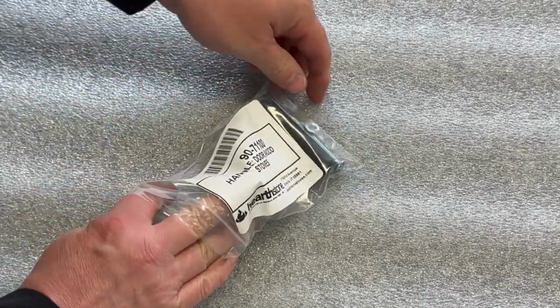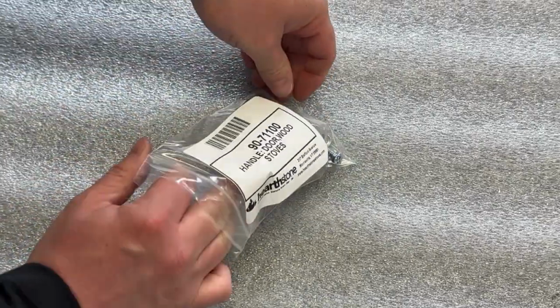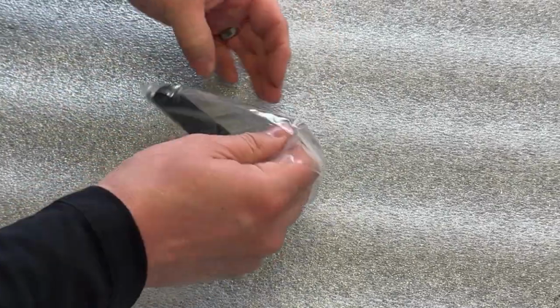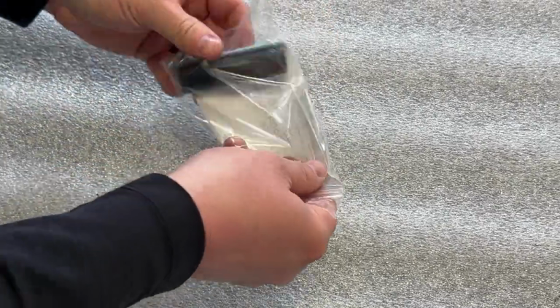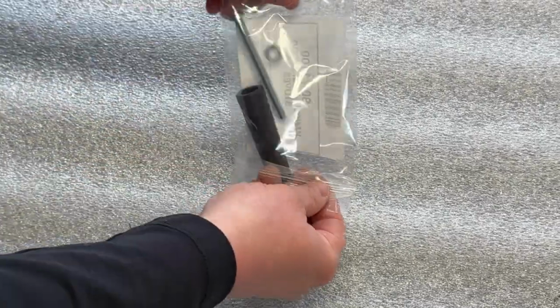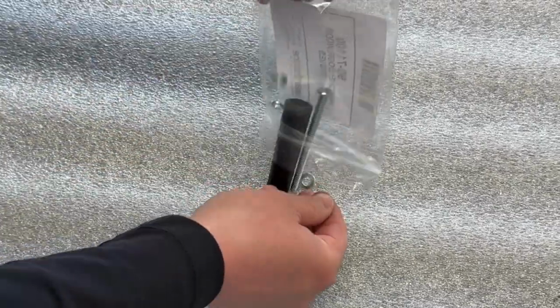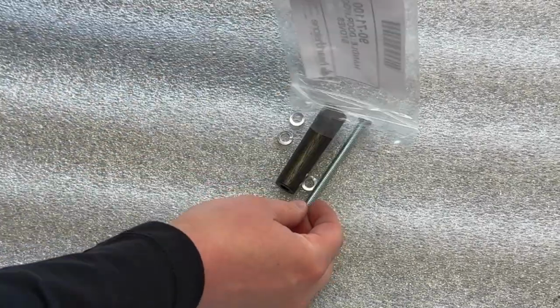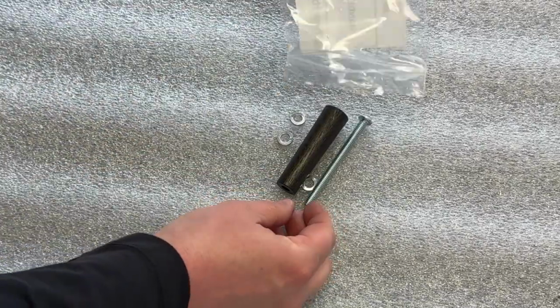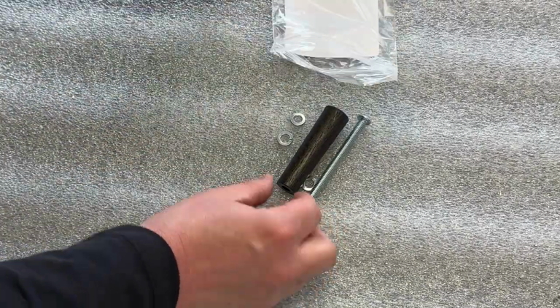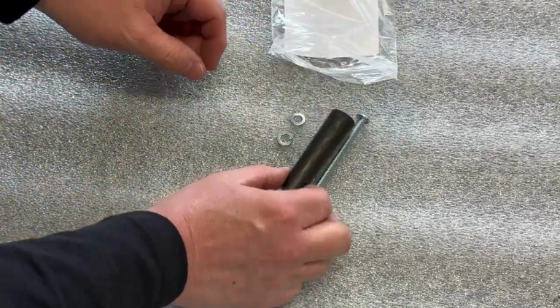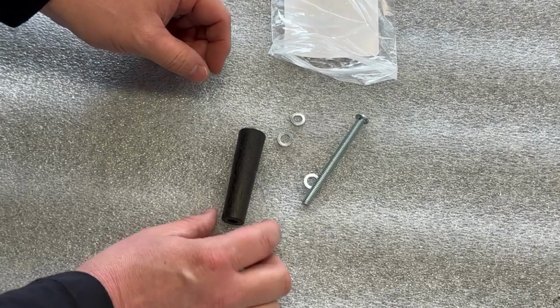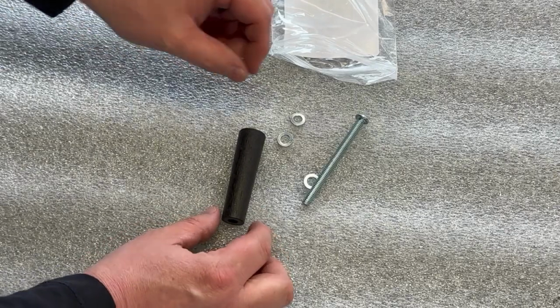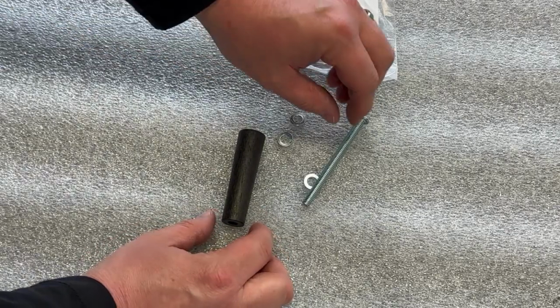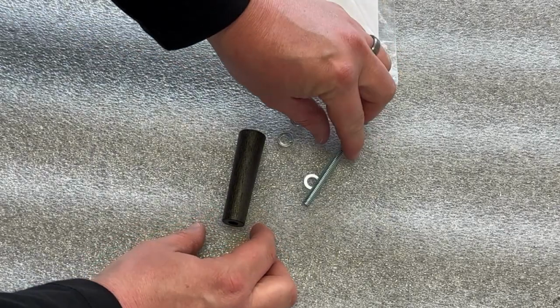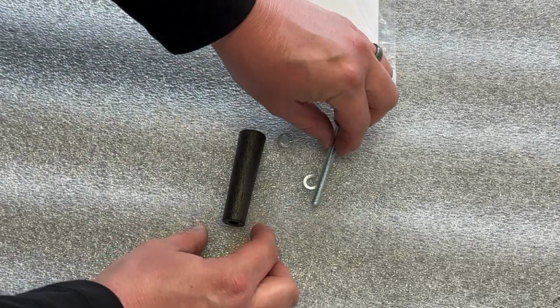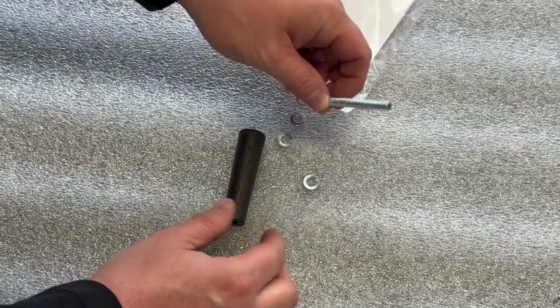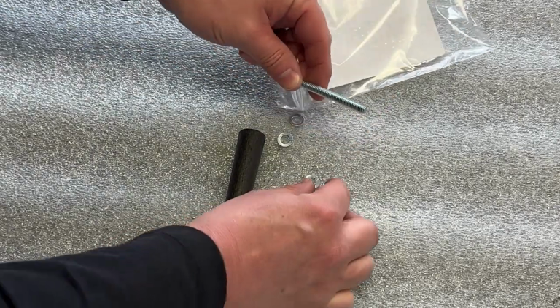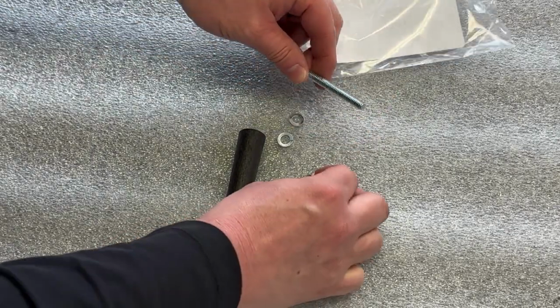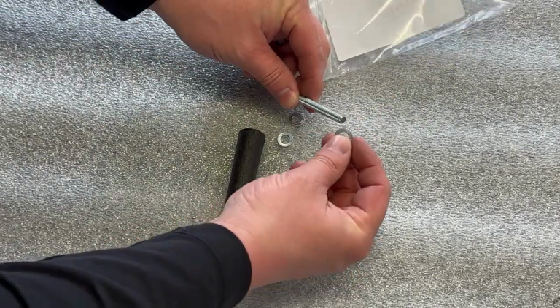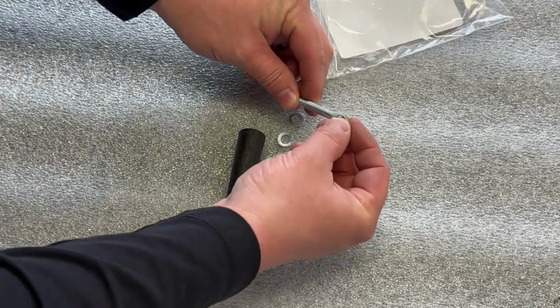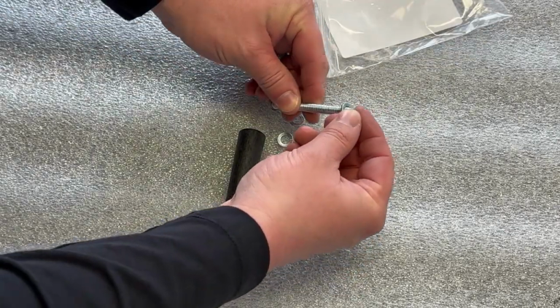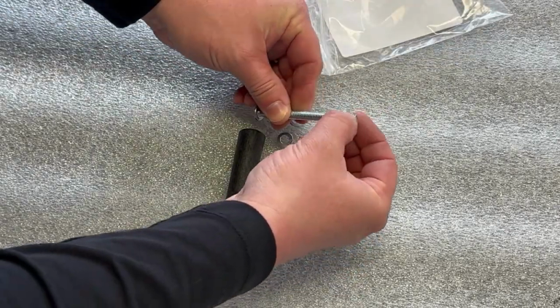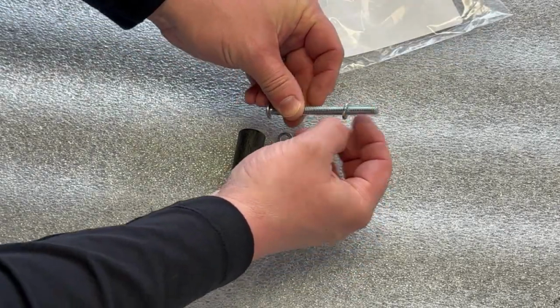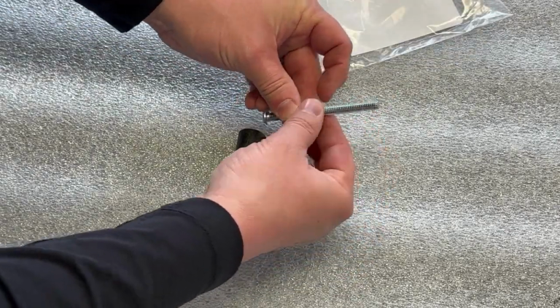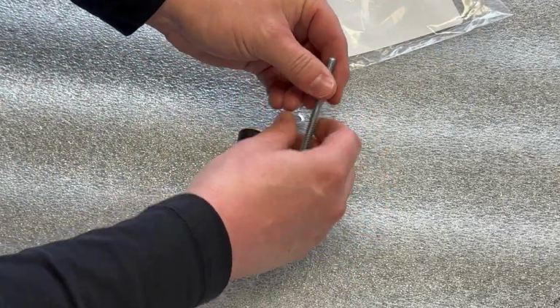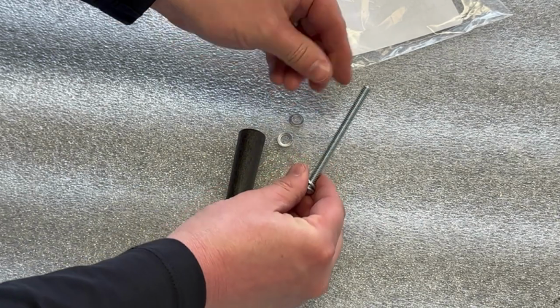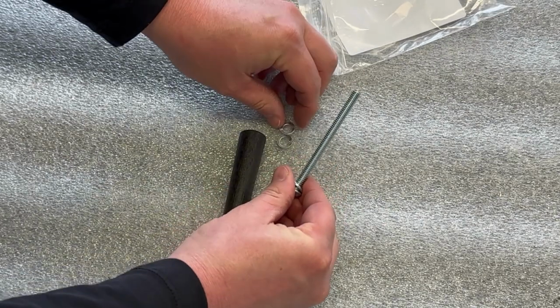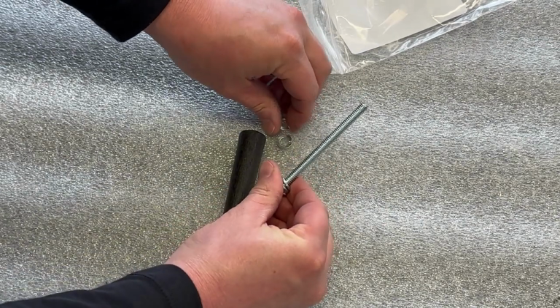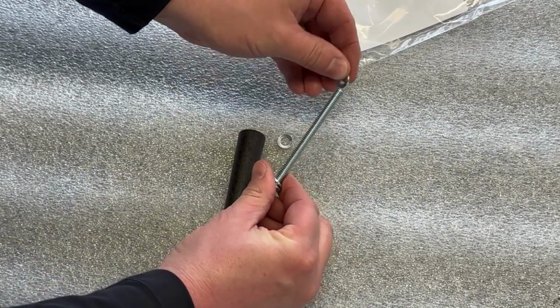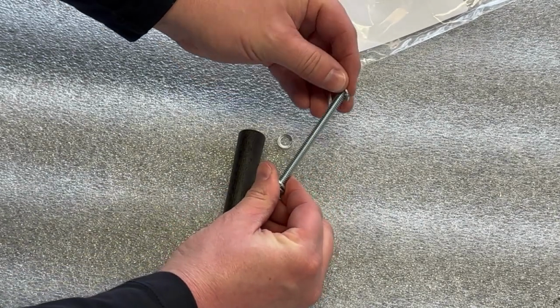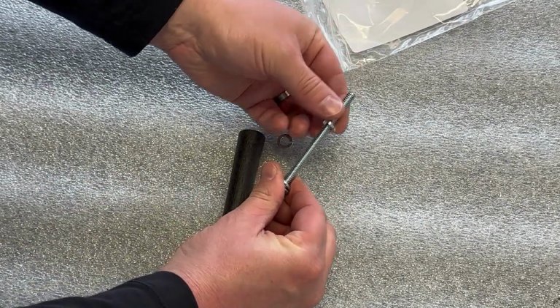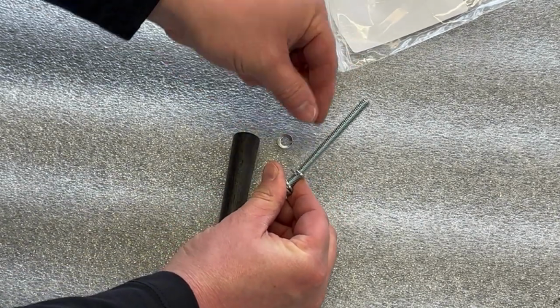The handle kit is easy enough to assemble. It's just three split washers and a bolt. Slide the washers onto the bolt and insert the bolt through the handle, starting on the larger end.